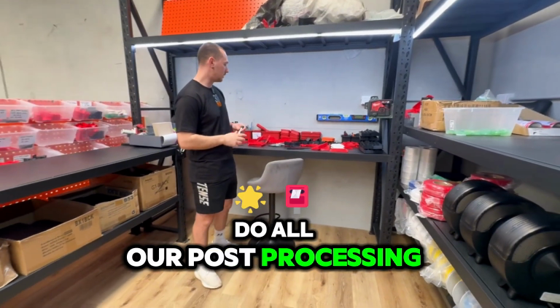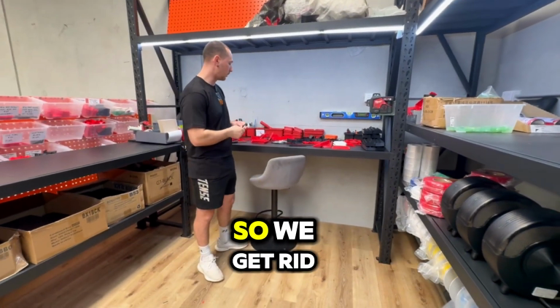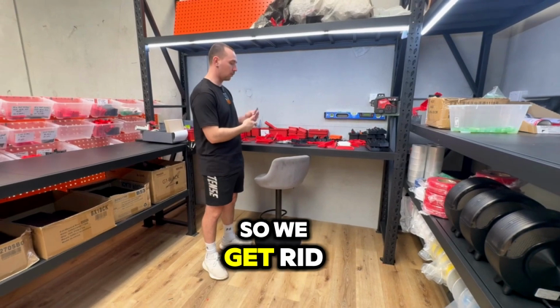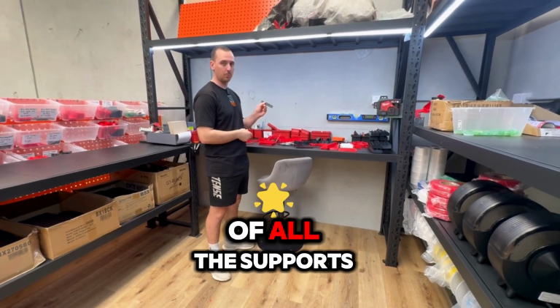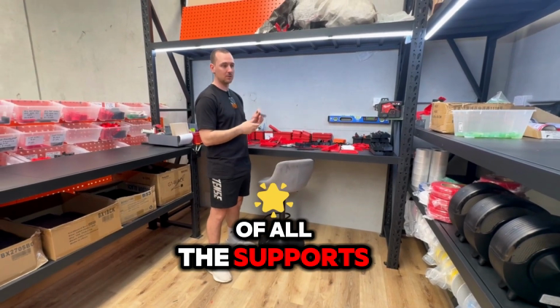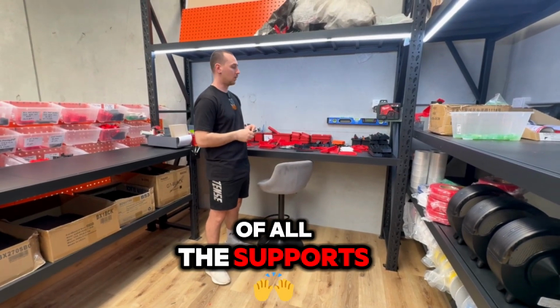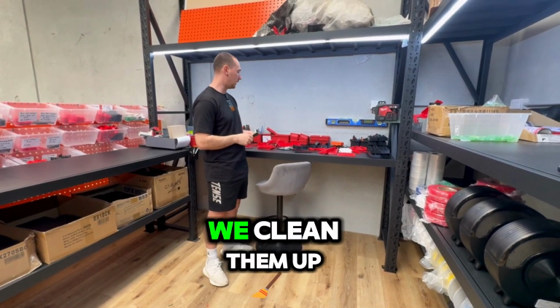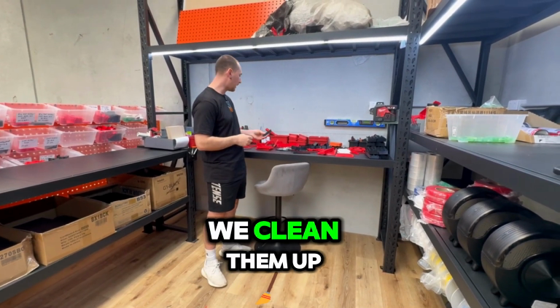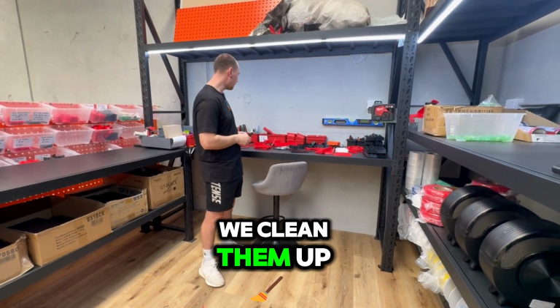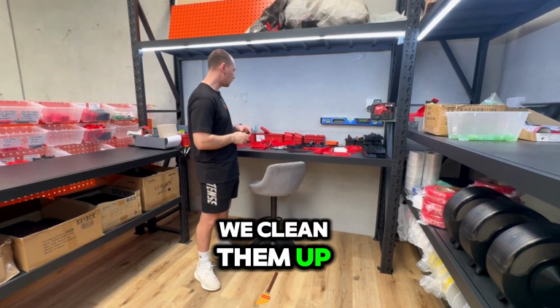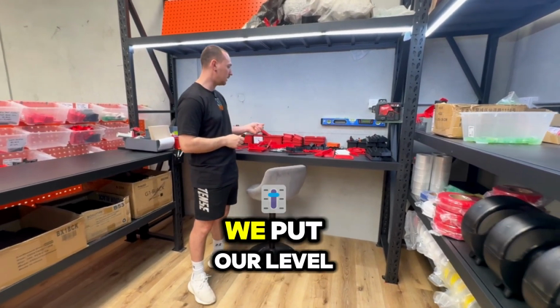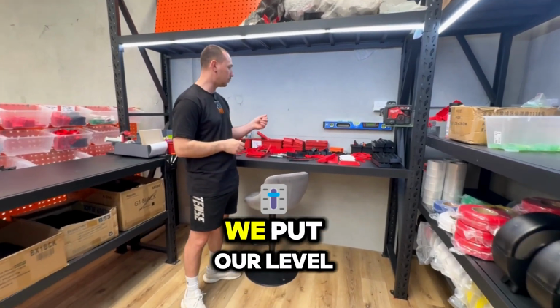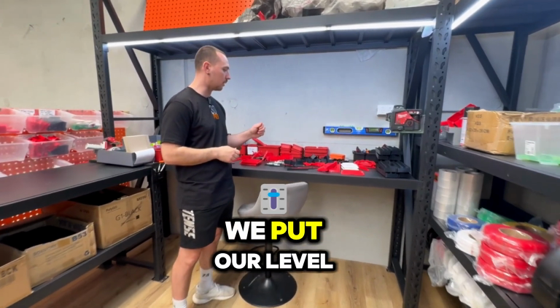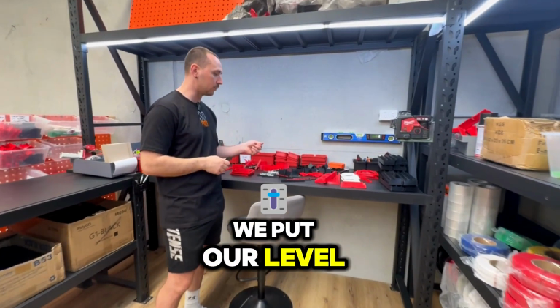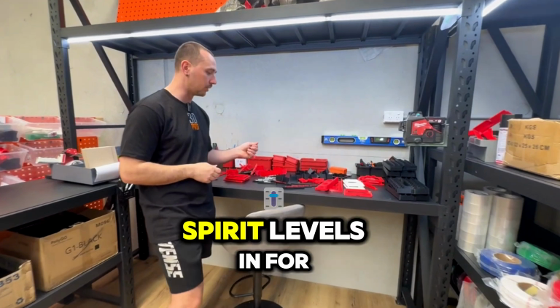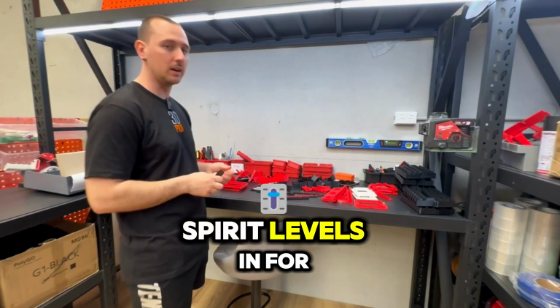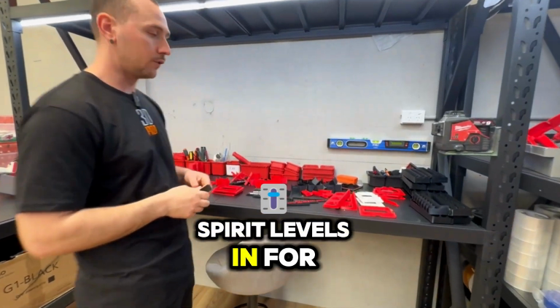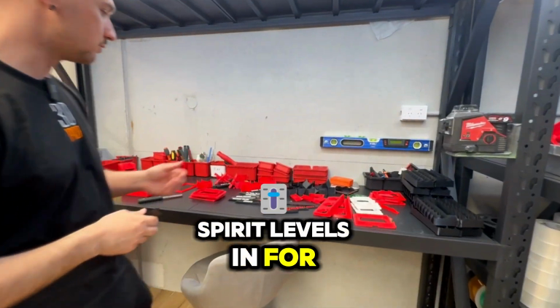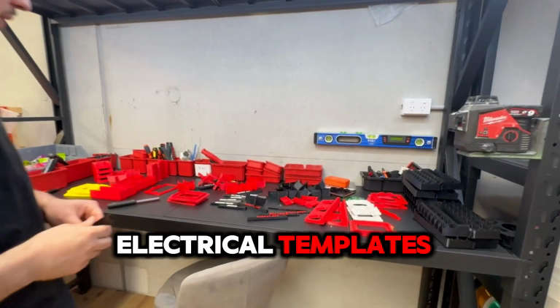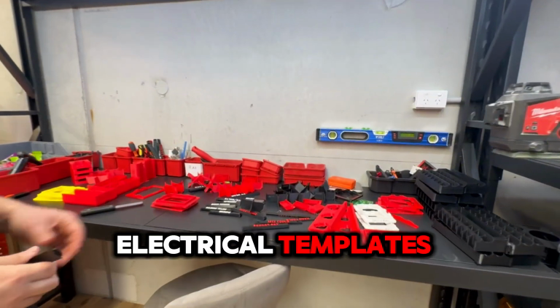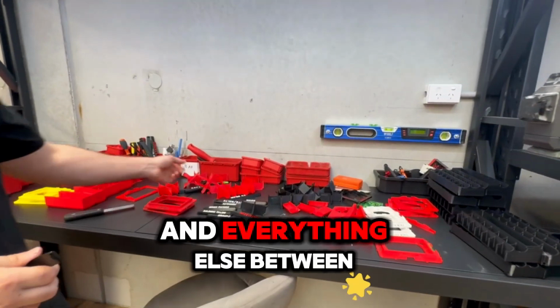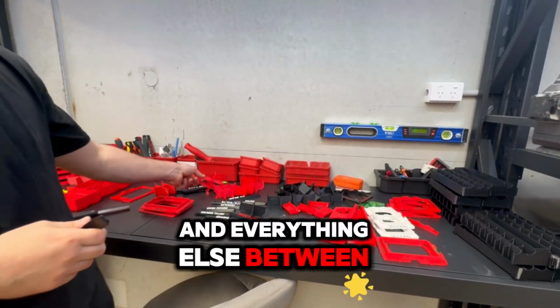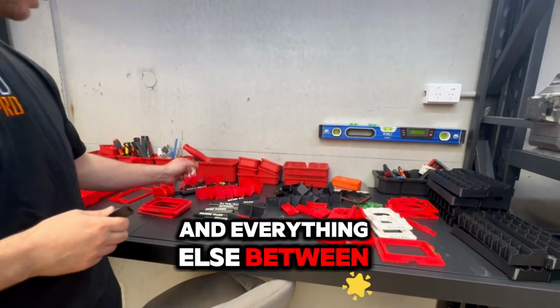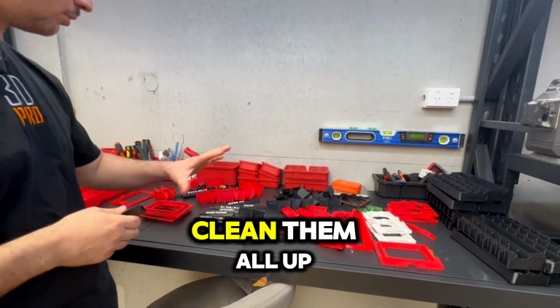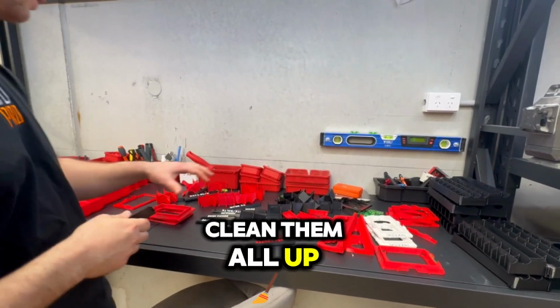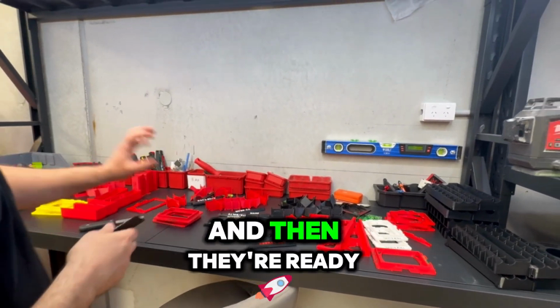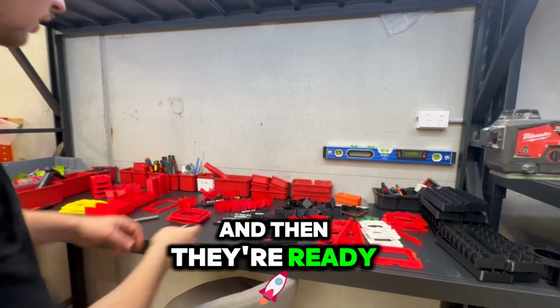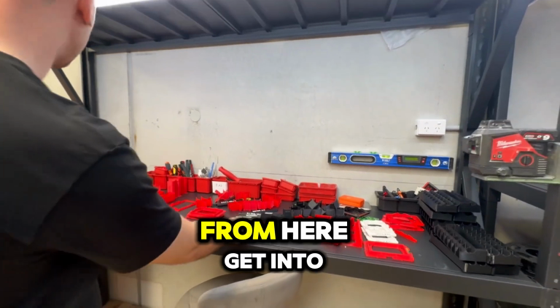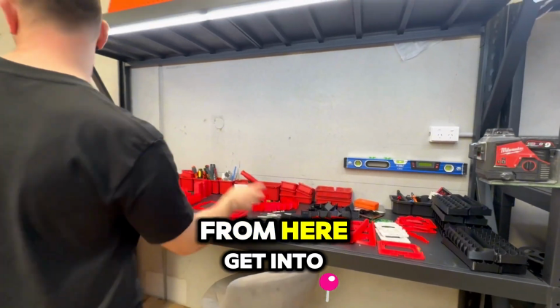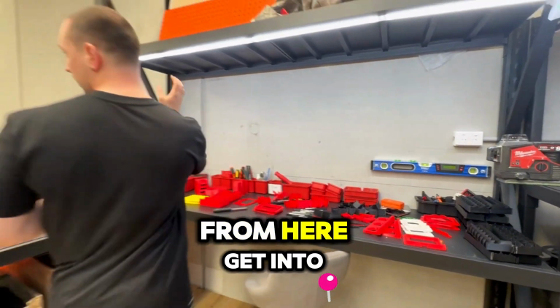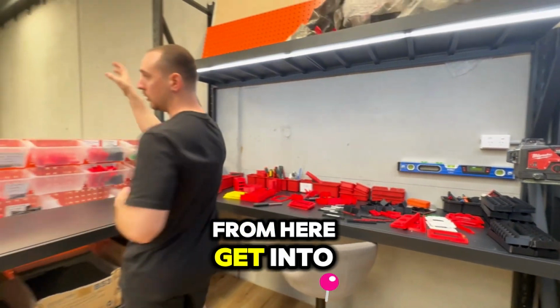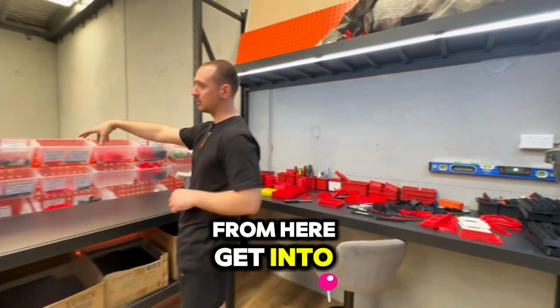This is where we do all our post-processing. So we get rid of all the supports, we clean them up, we put our spirit levels in for our electrical templates and everything else in between, clean them all up, and then they're ready to go into our stock.